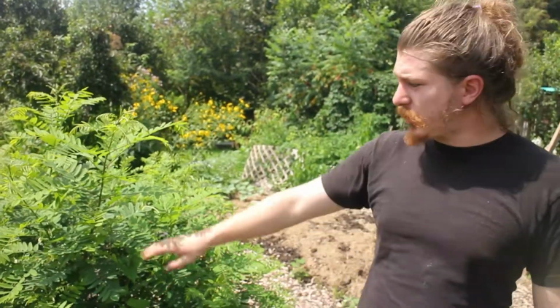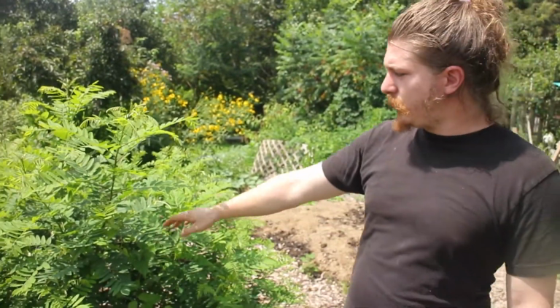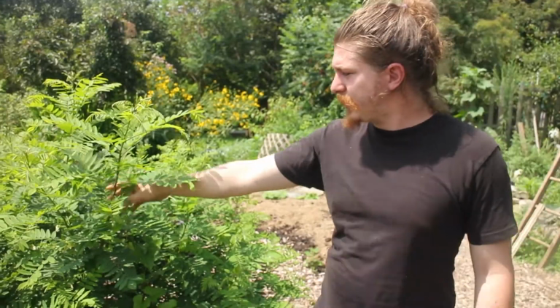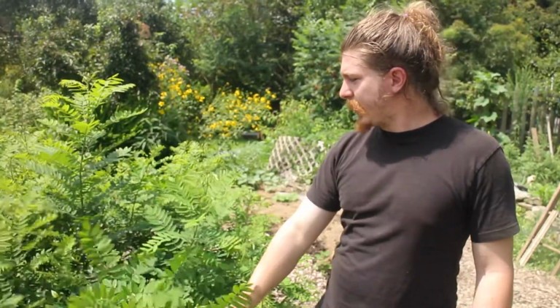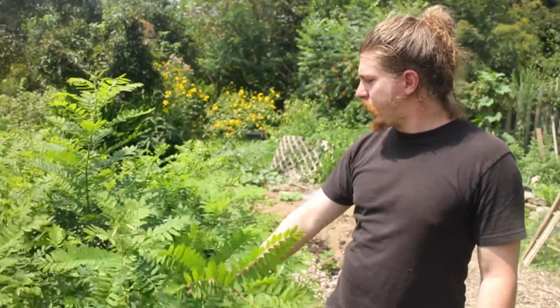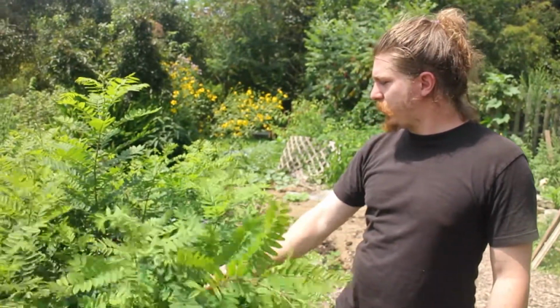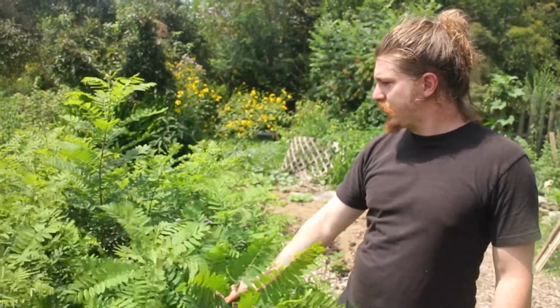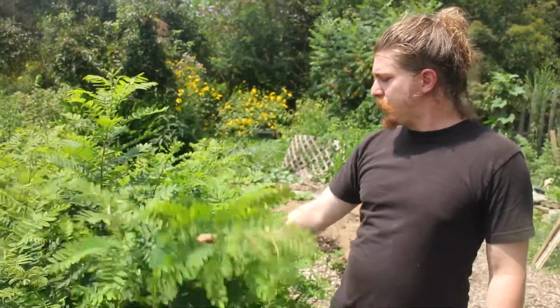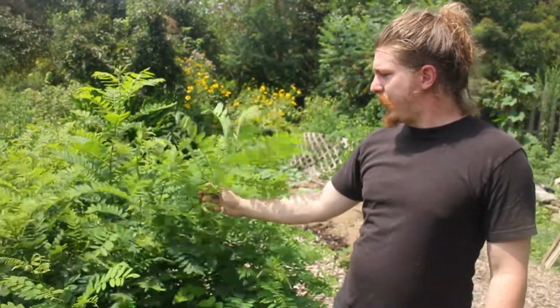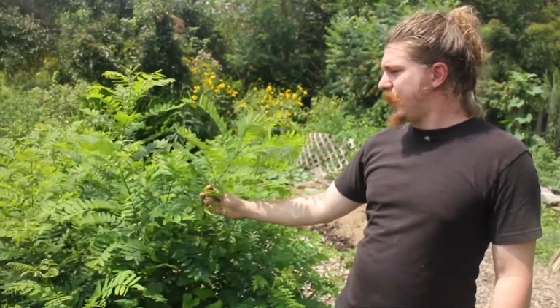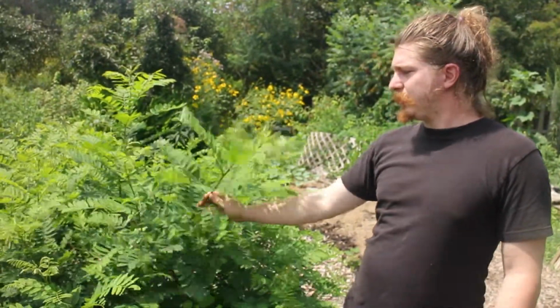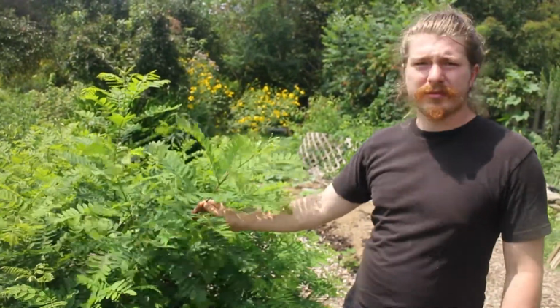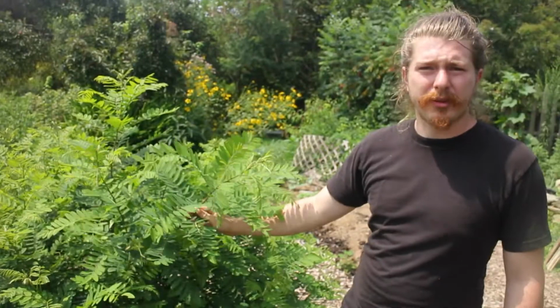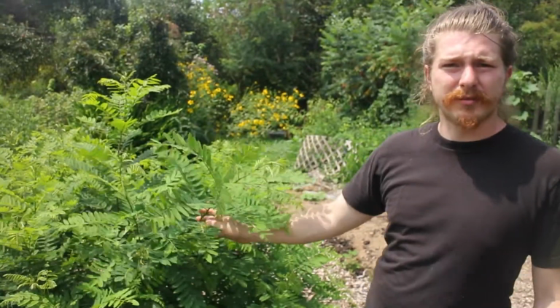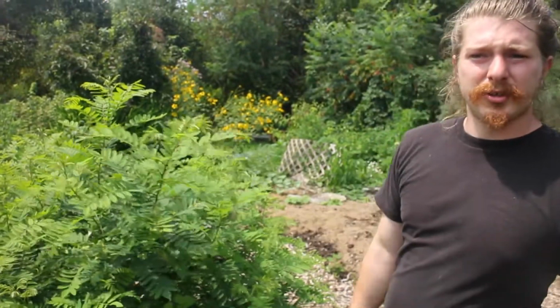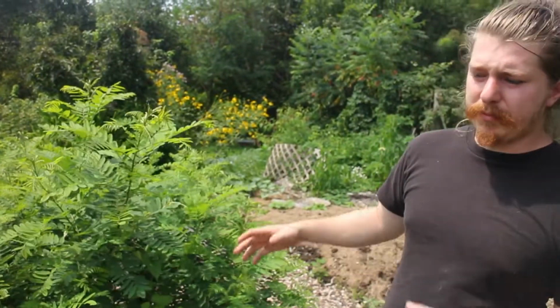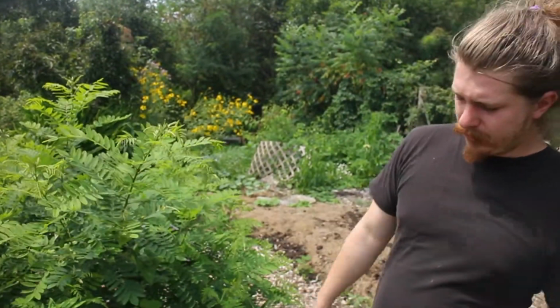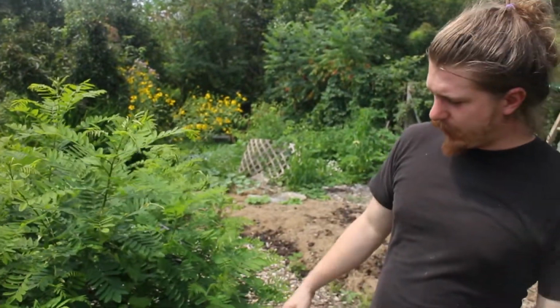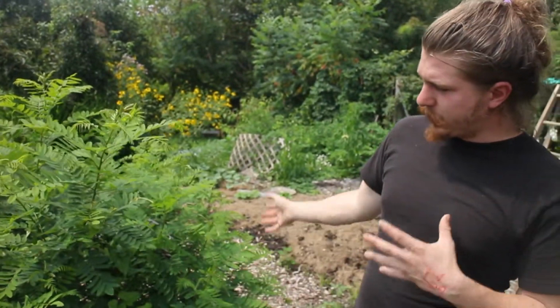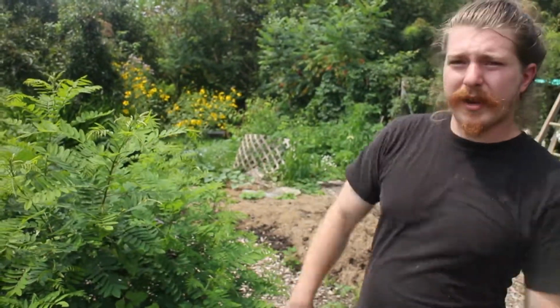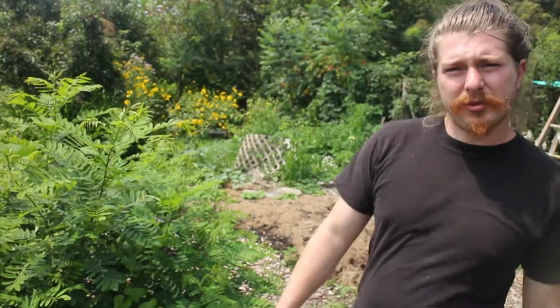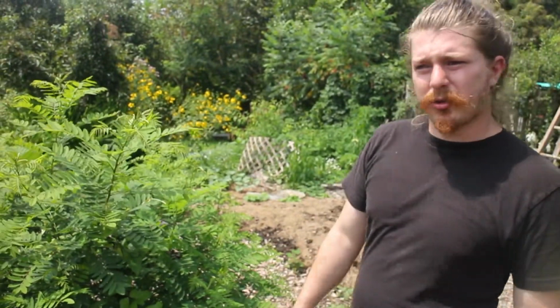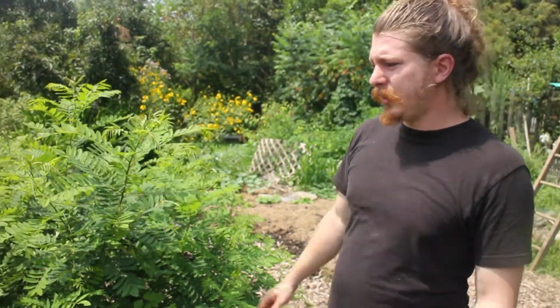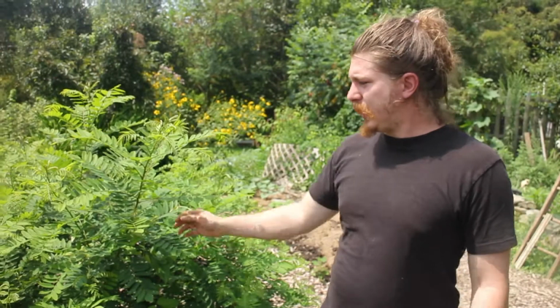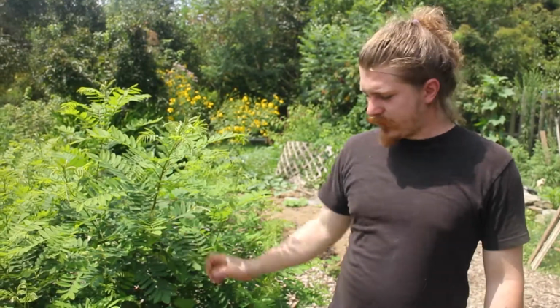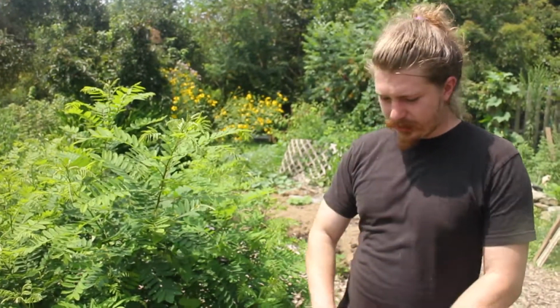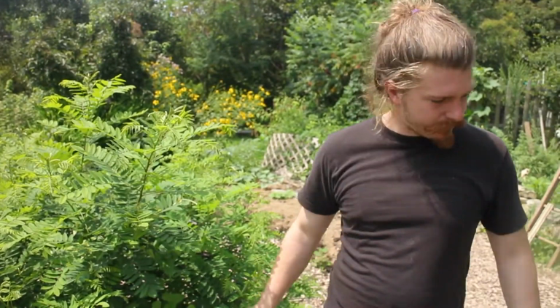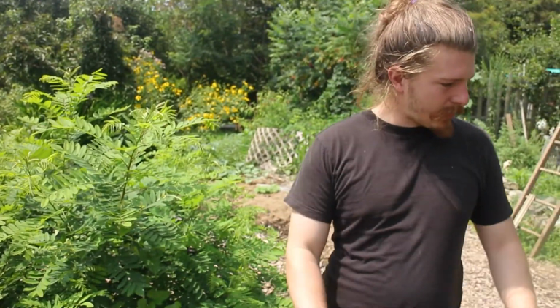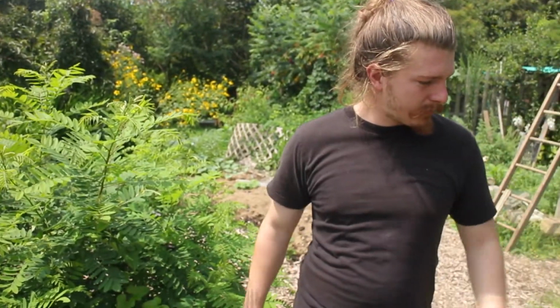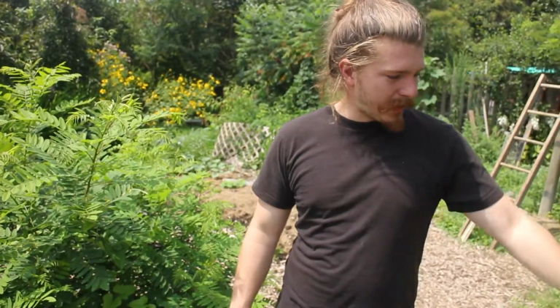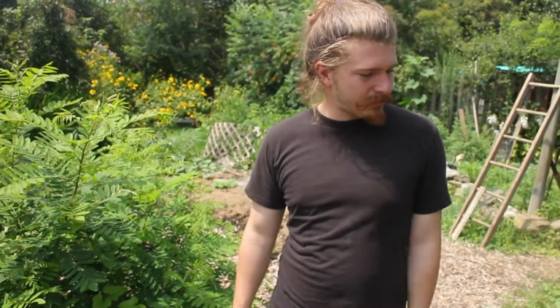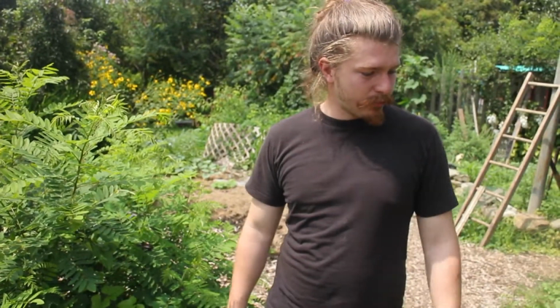When you cut this down, I use all of this biomass as mulch around the garden. So then I'm returning organic material to the soil and protecting the plant's roots.